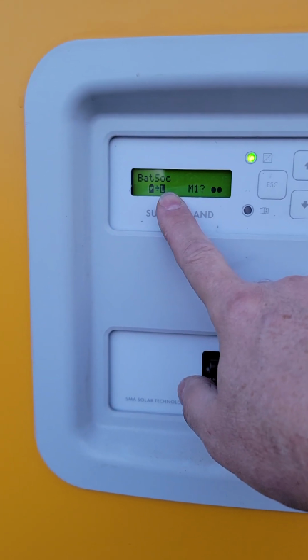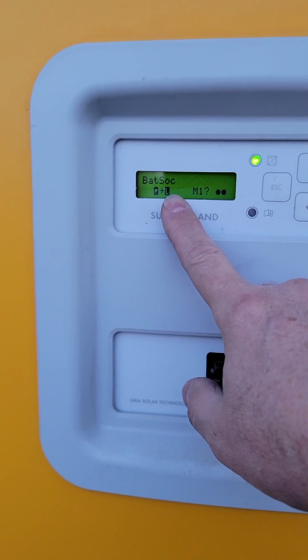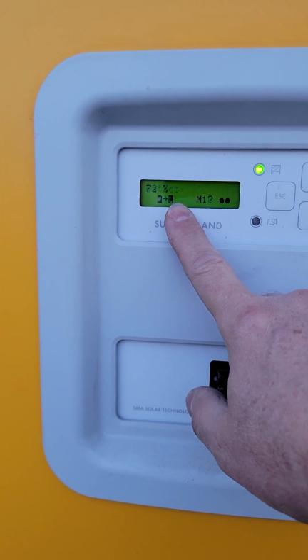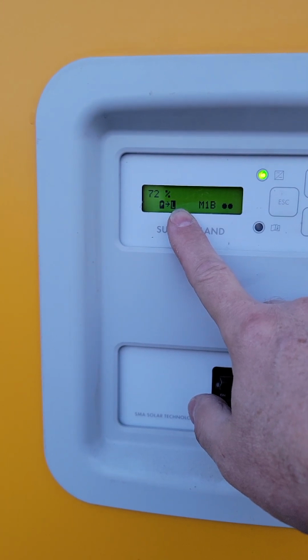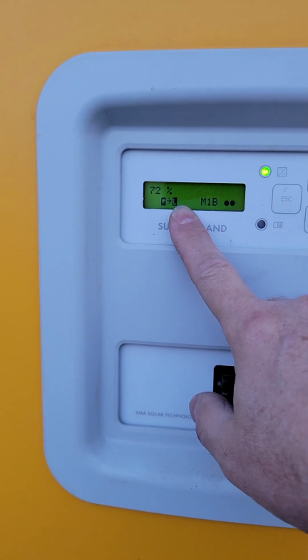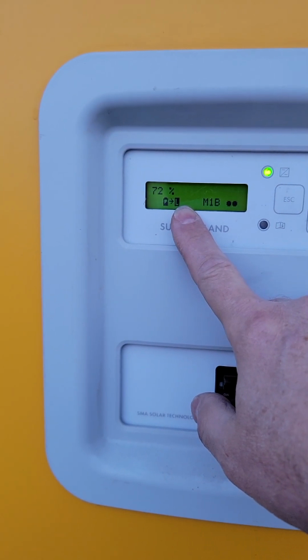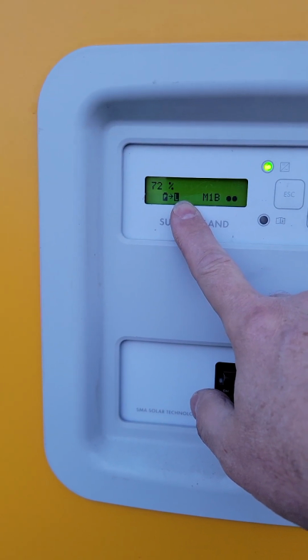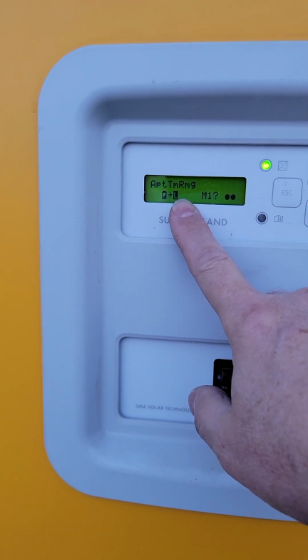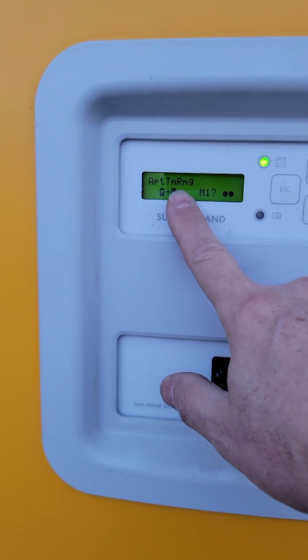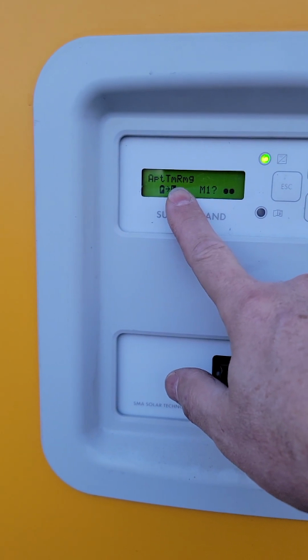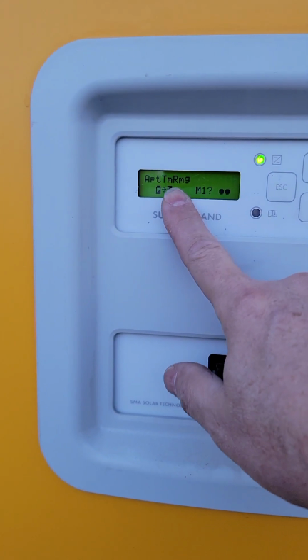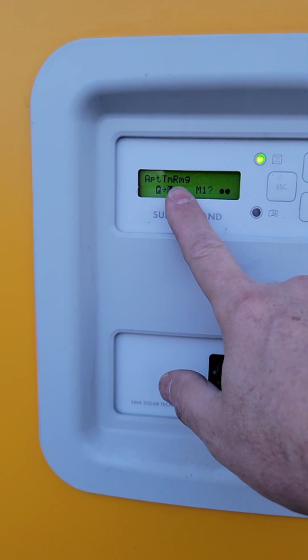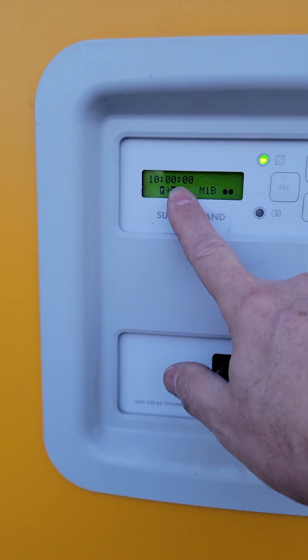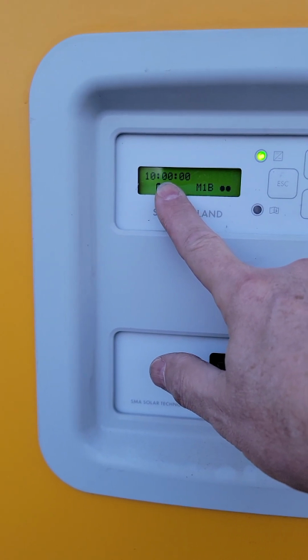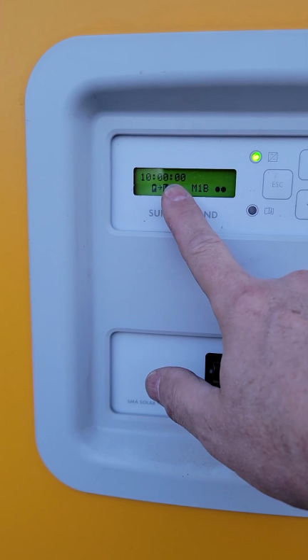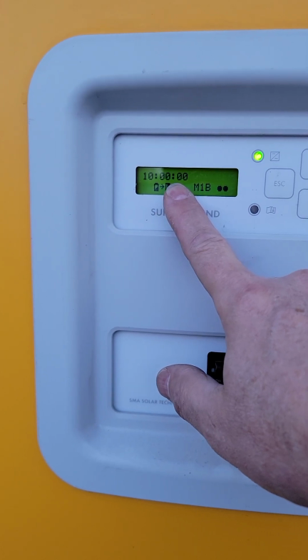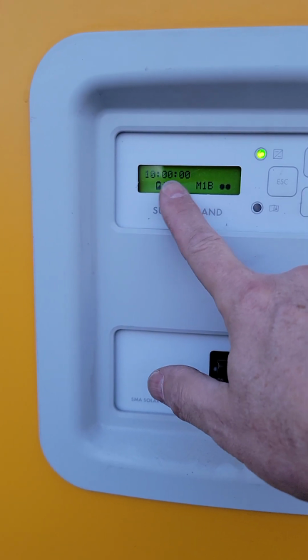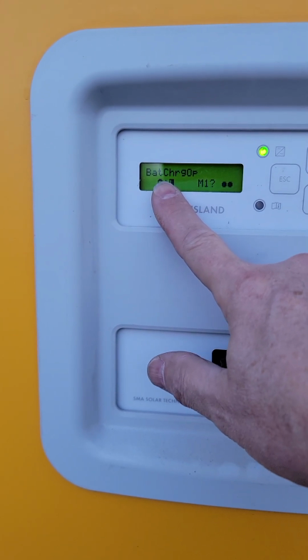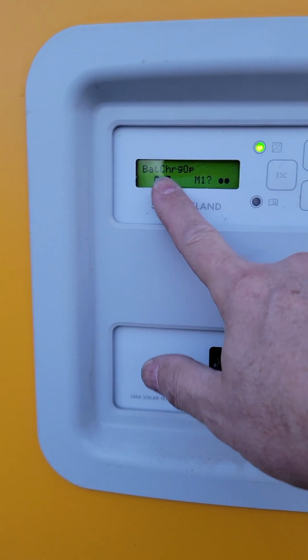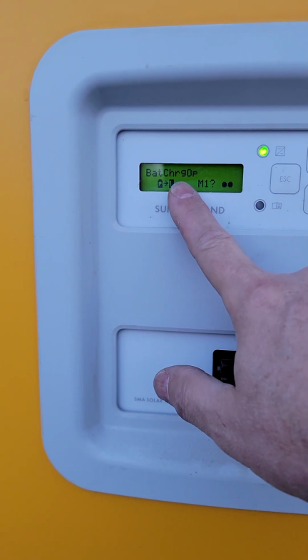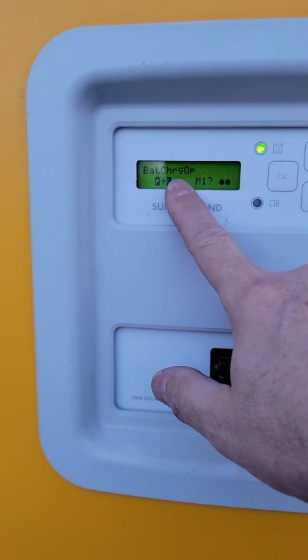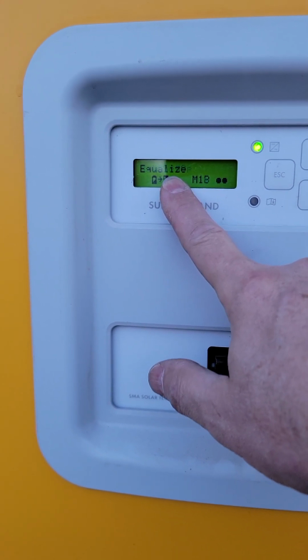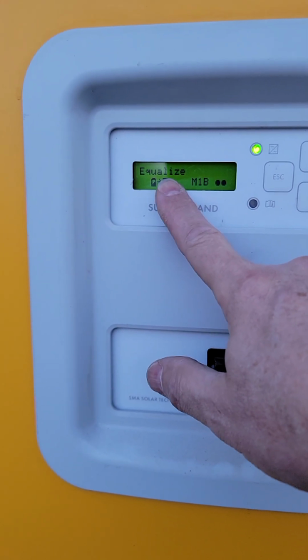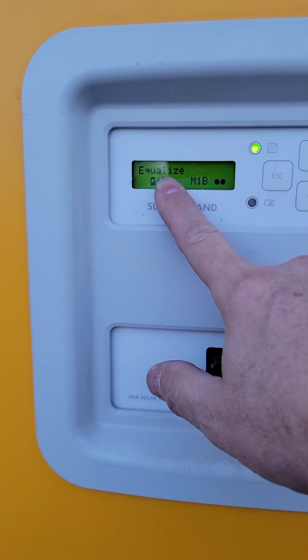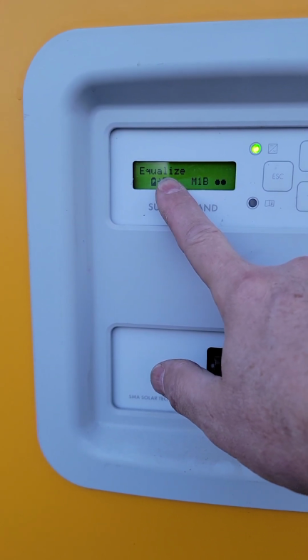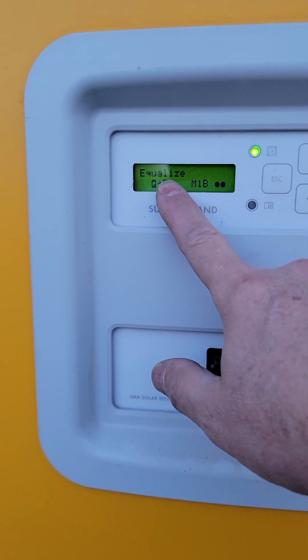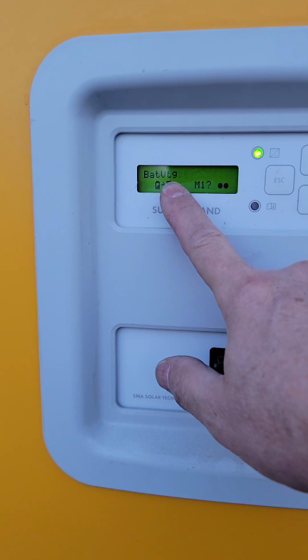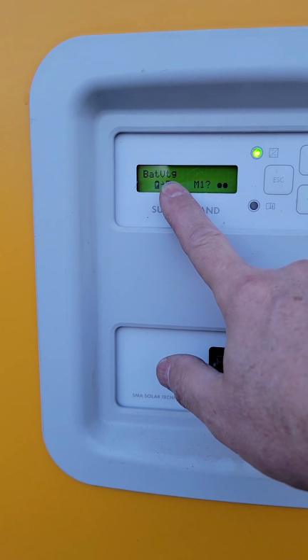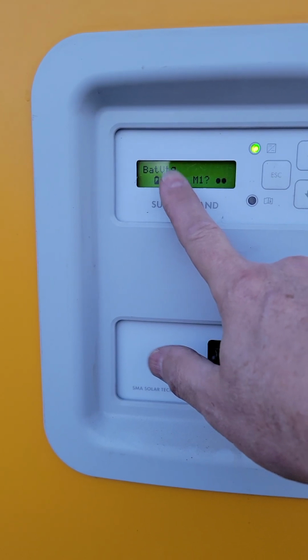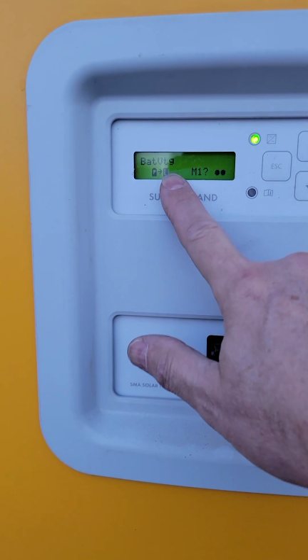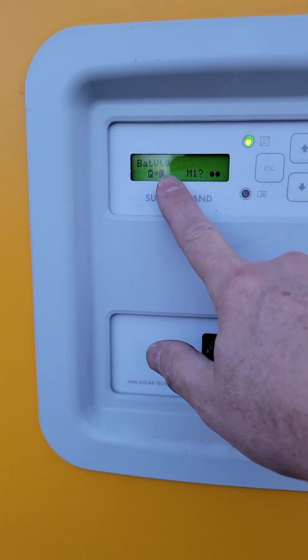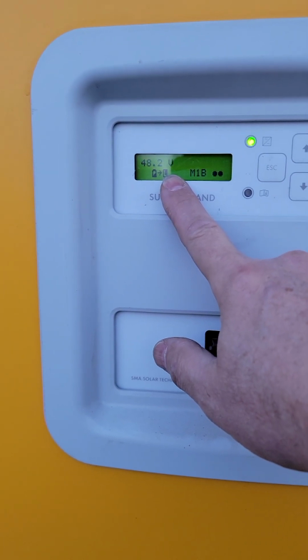Battery state of charge is 72. Time remaining is 10 hours and the battery charge operation is equalize. That's how you get into an equalize charge.